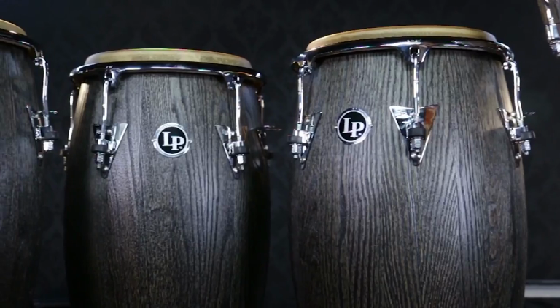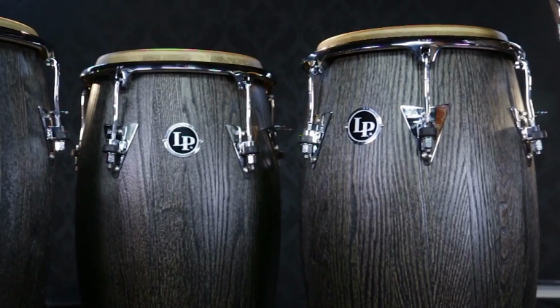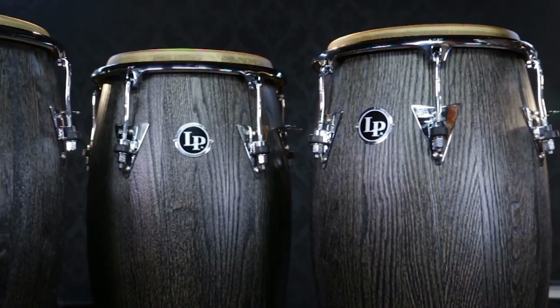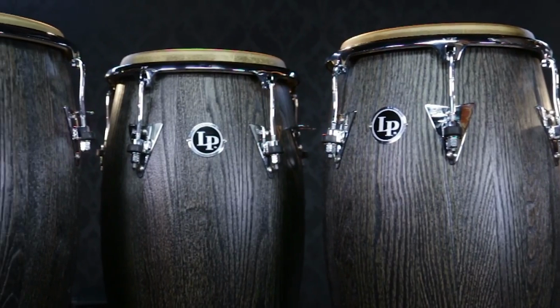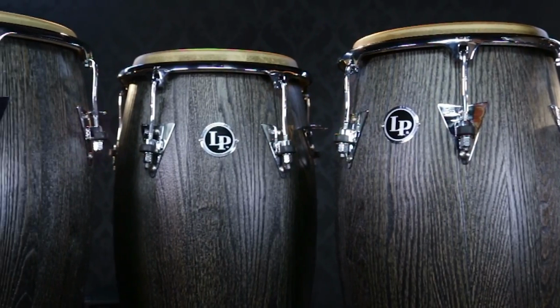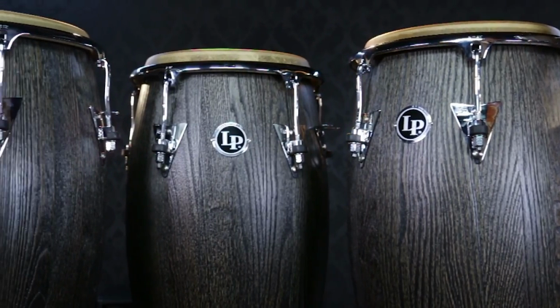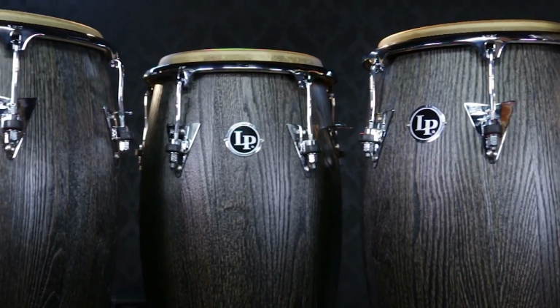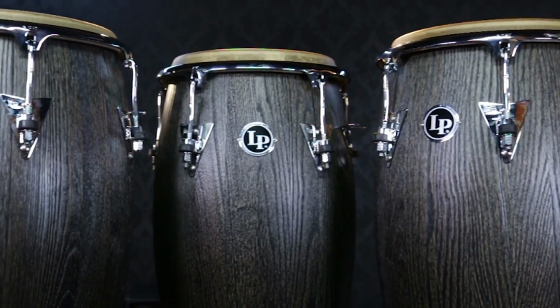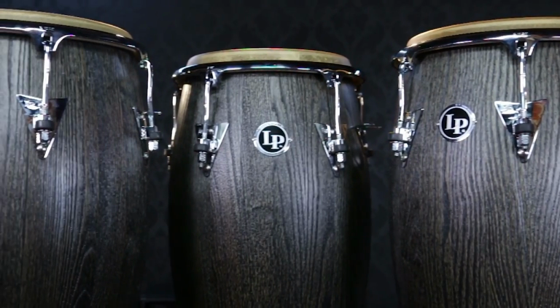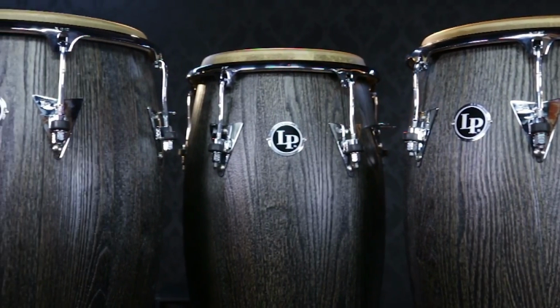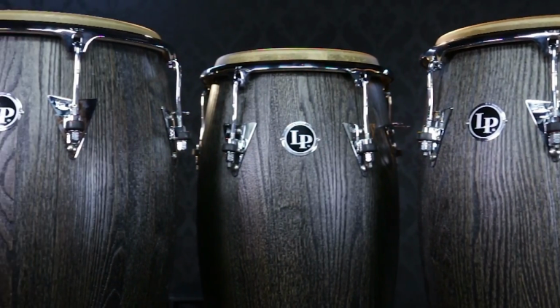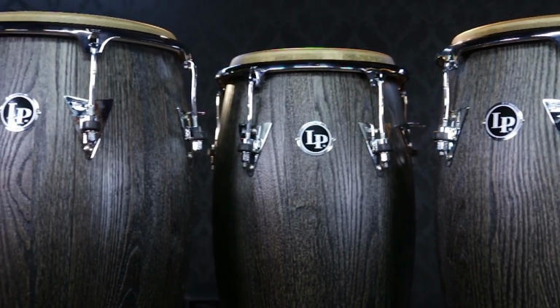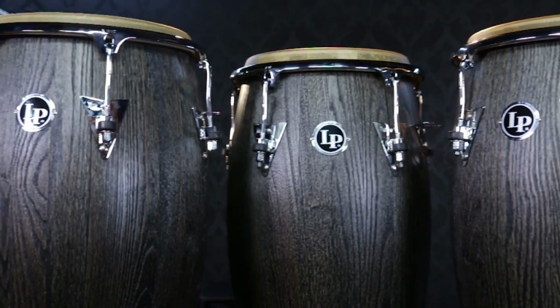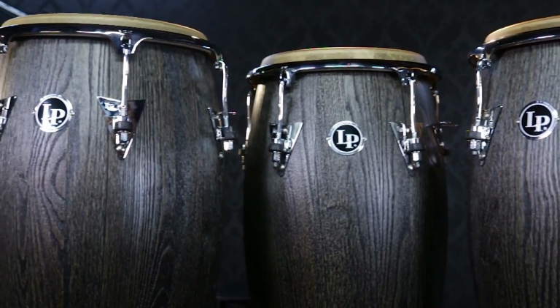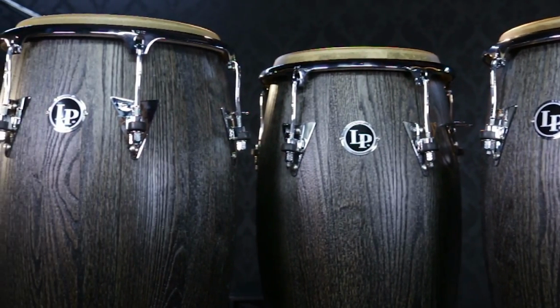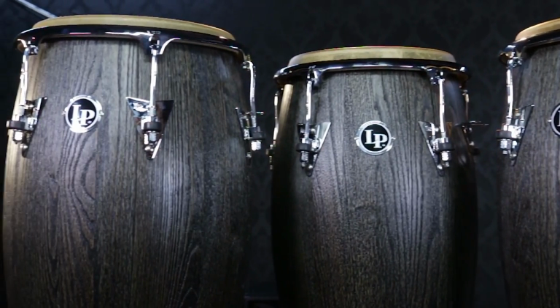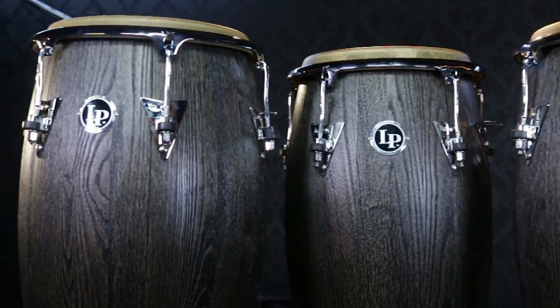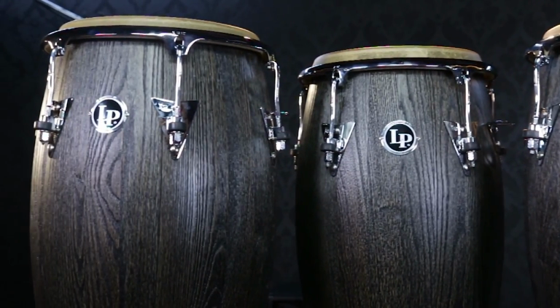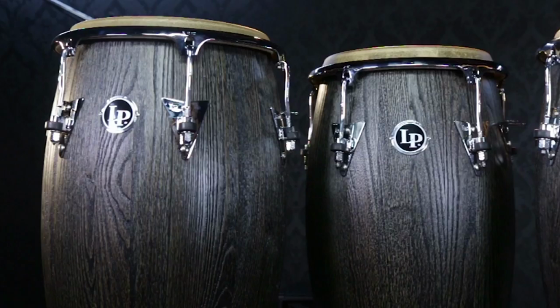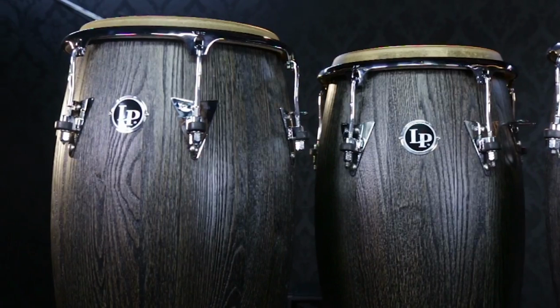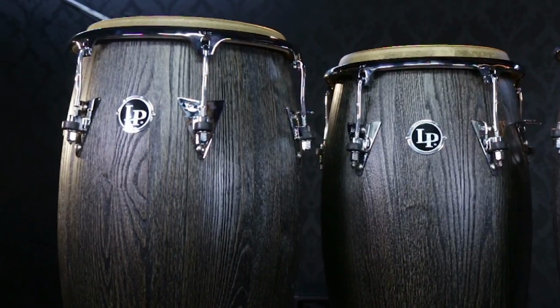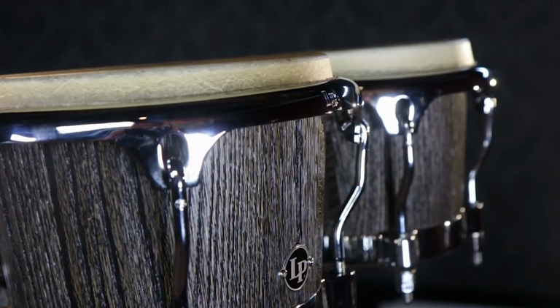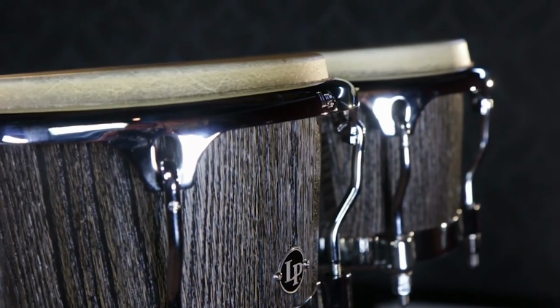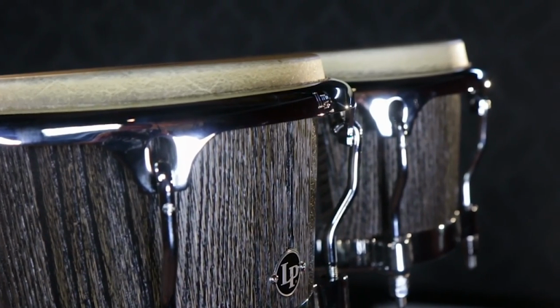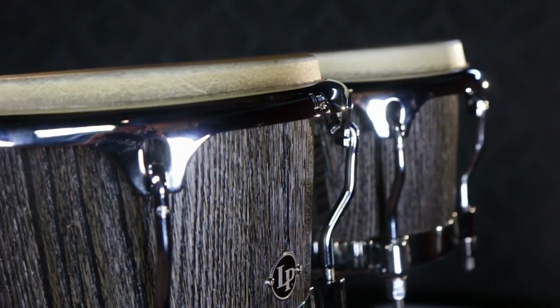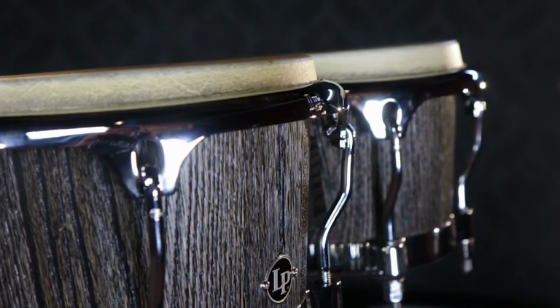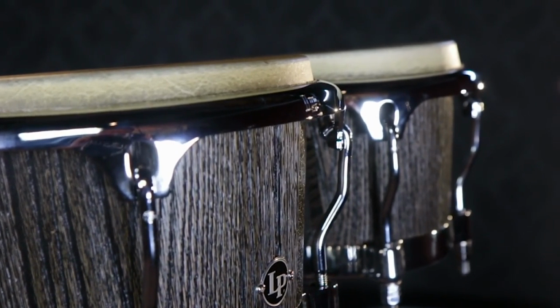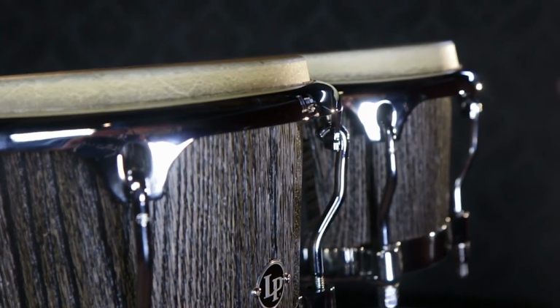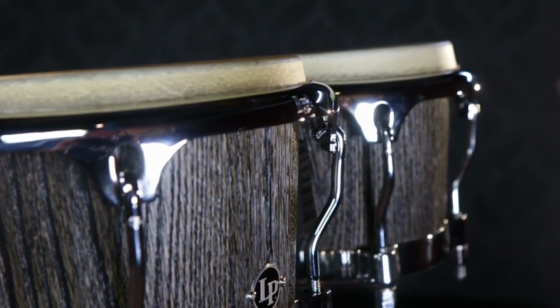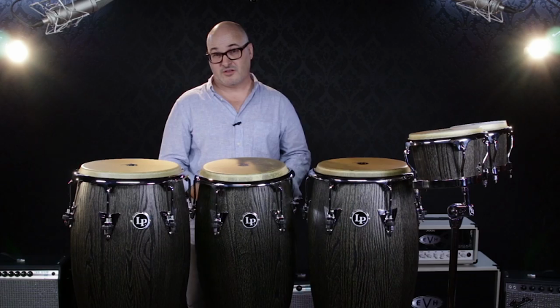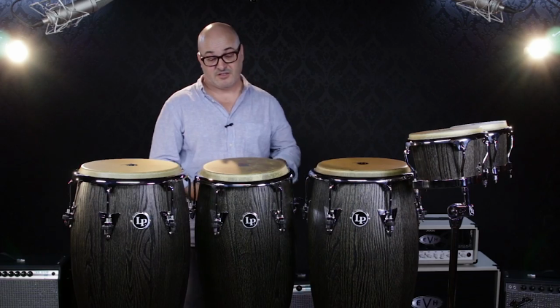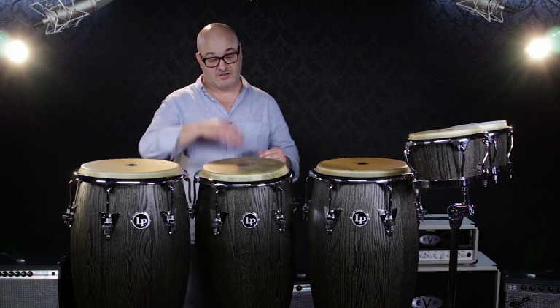Drums are available in Kinto 11-inch, Conga 11¾-inch, and 12½-inch tumba, as well as the matching bongos. Kinto sounds like this.